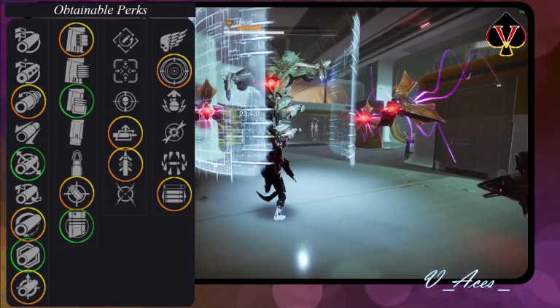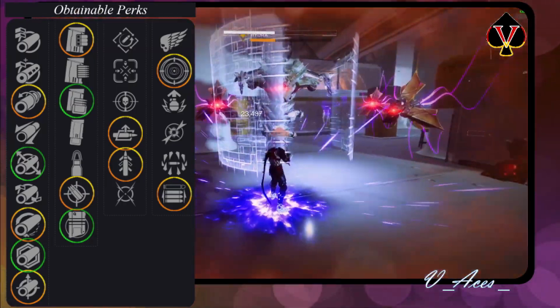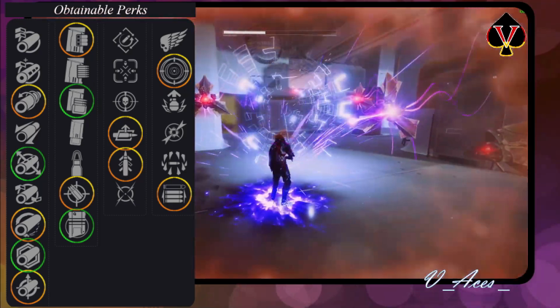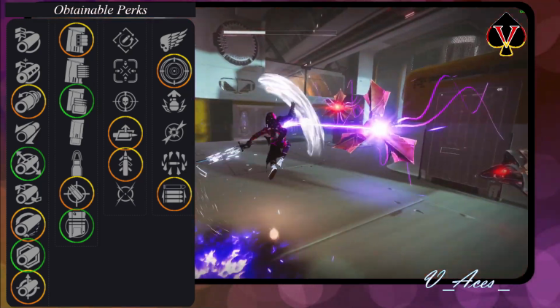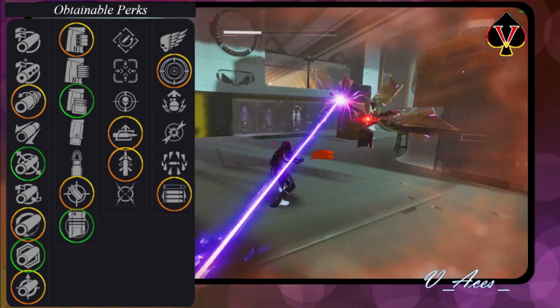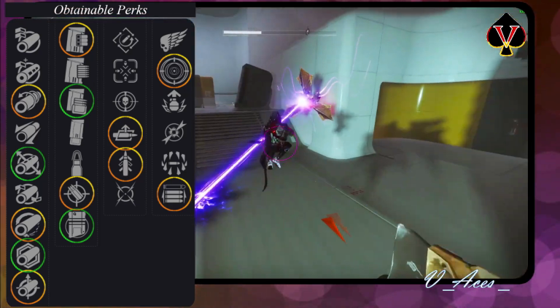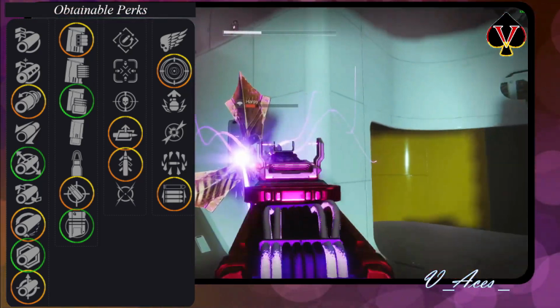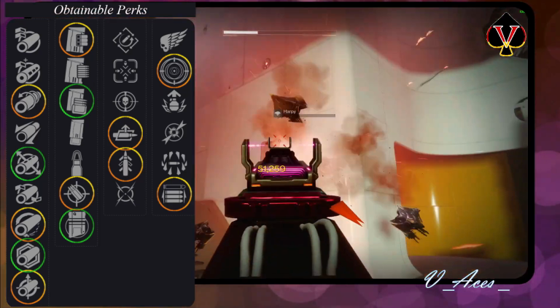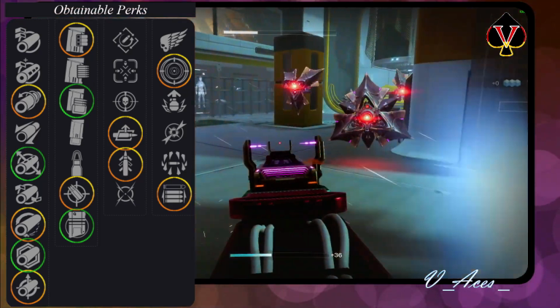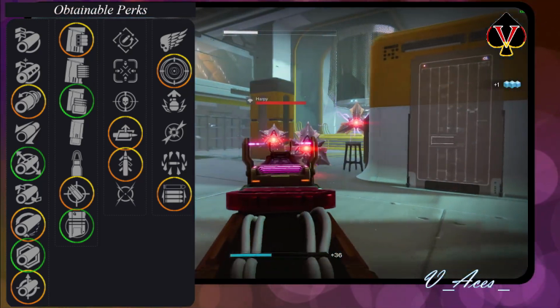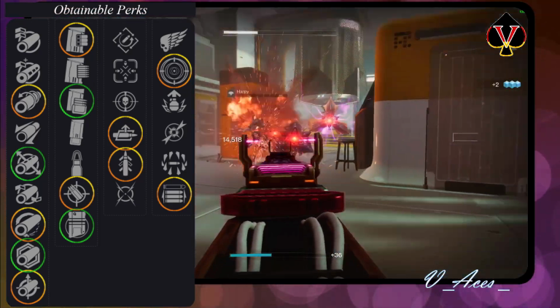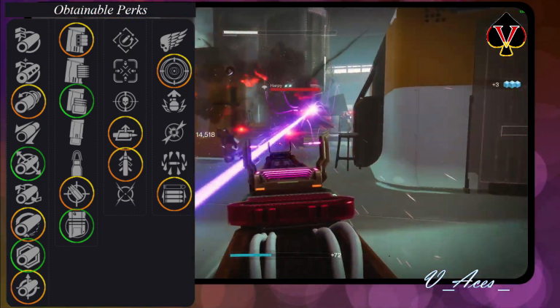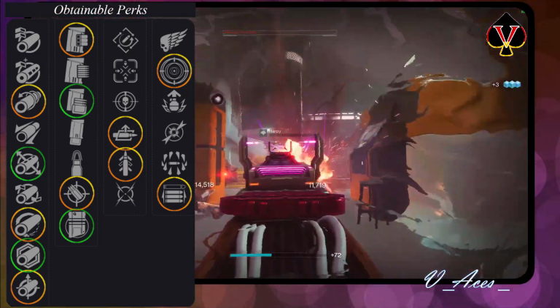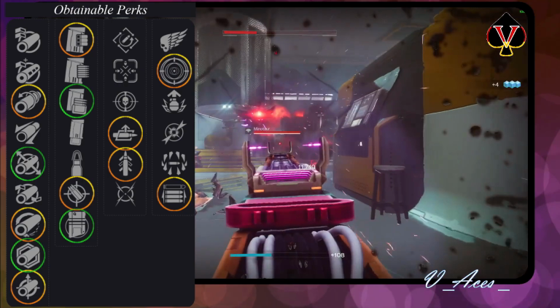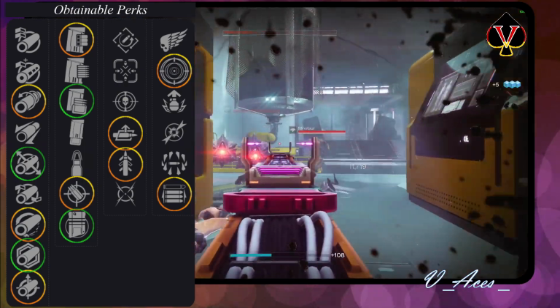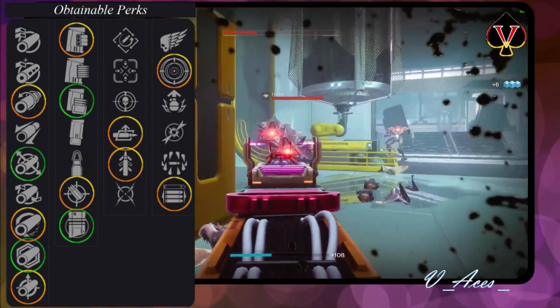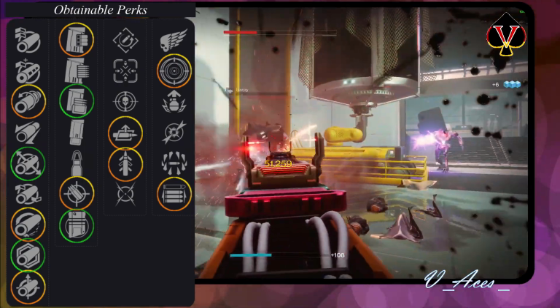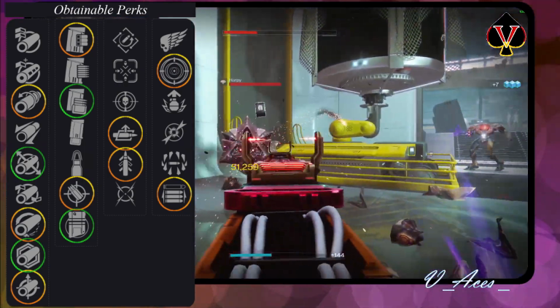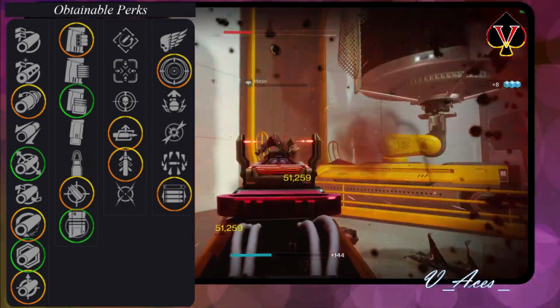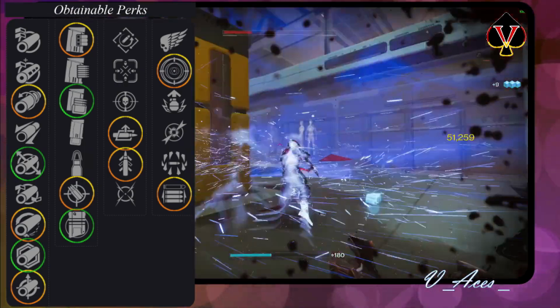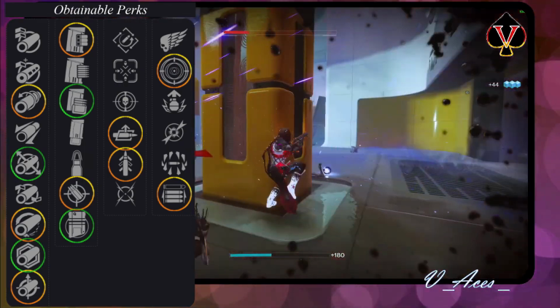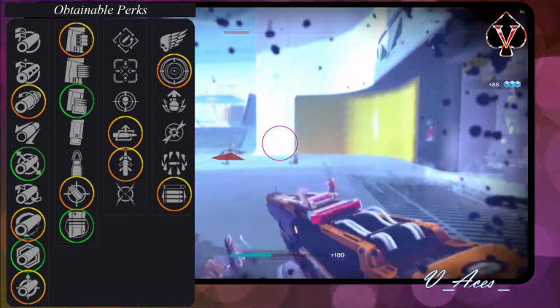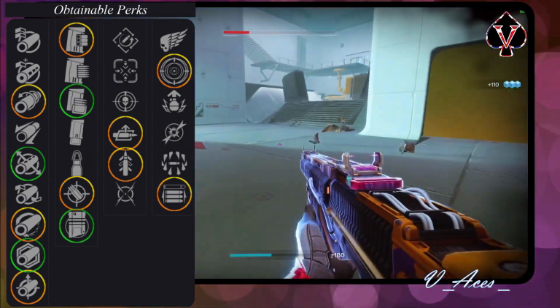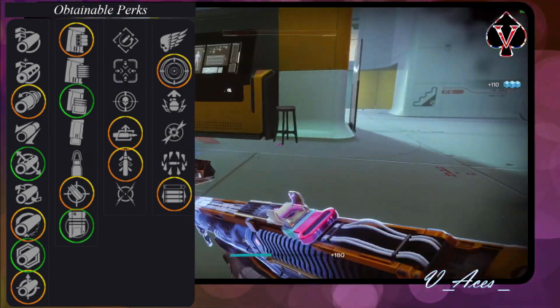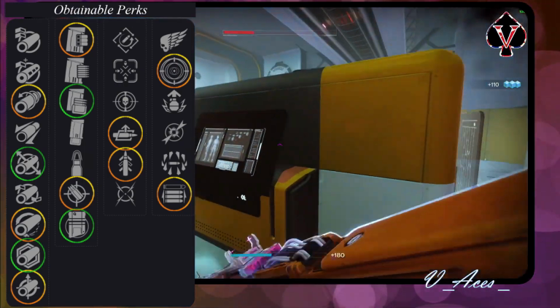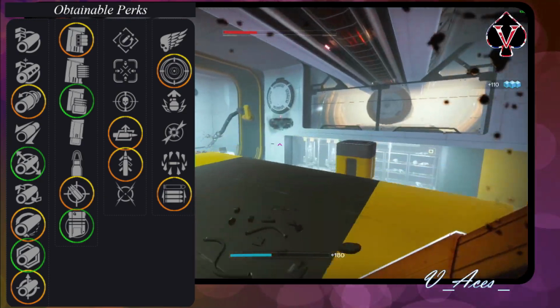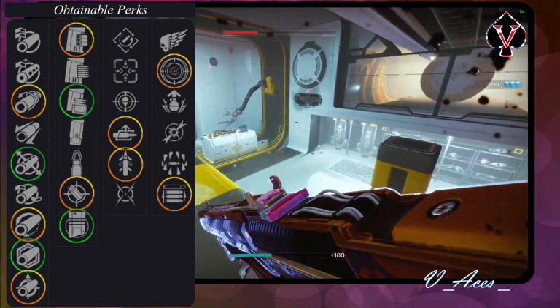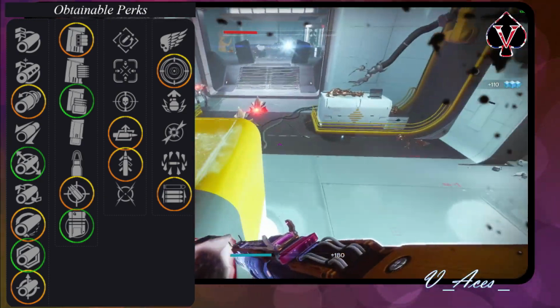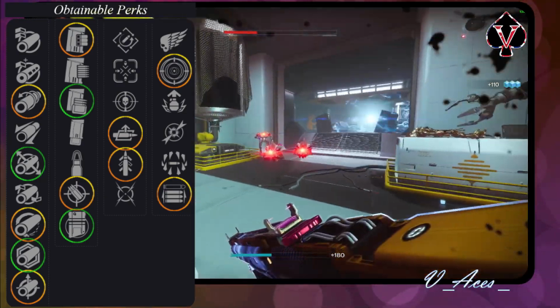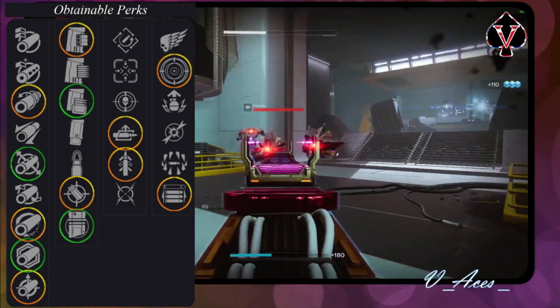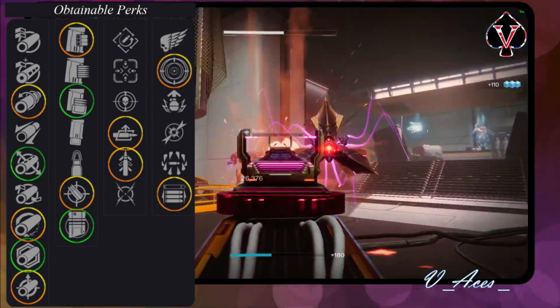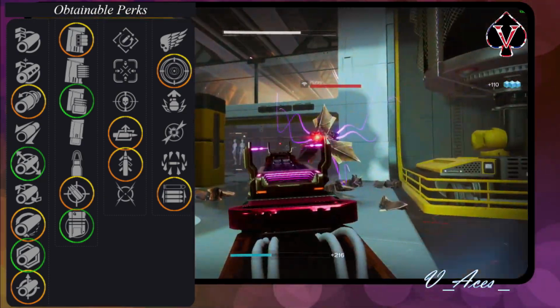On the third row the top PvE perk is definitely Autoloading Holster, and the best PvP perk is of course Quickdraw. On the fourth row my favorite choice for PvE is Frenzy, and for PvP I would recommend Opening Shot.